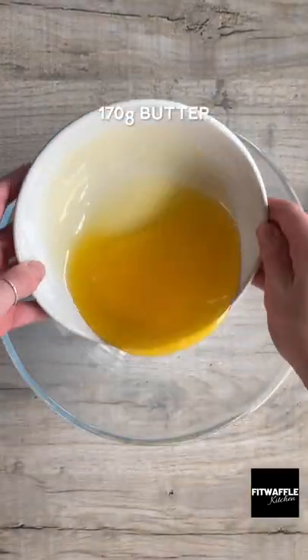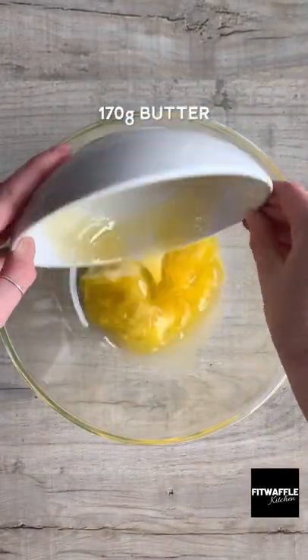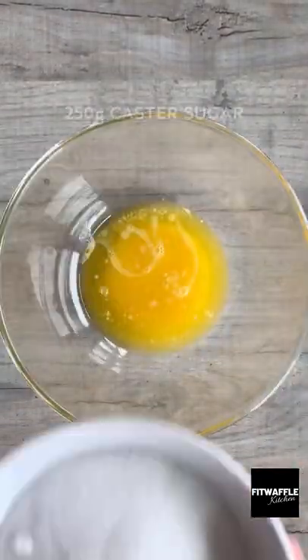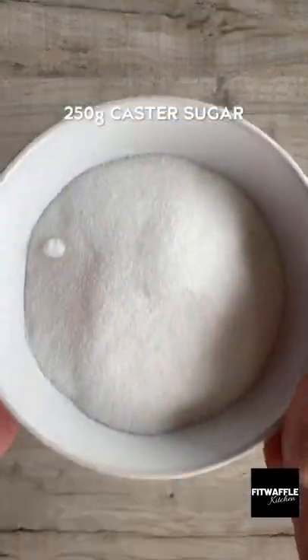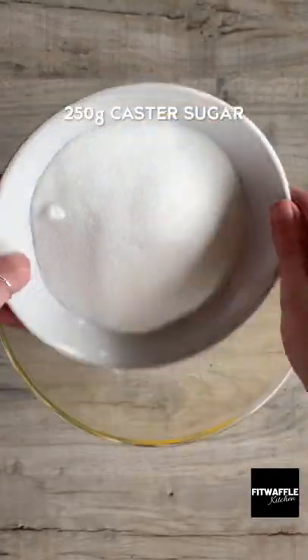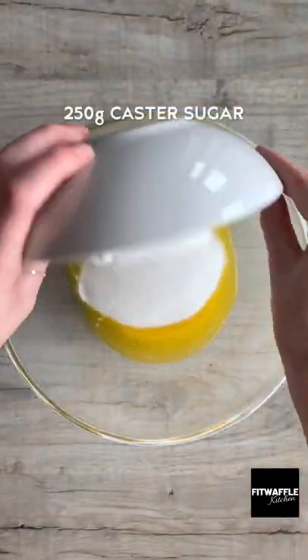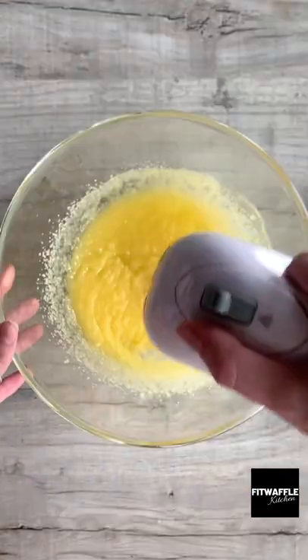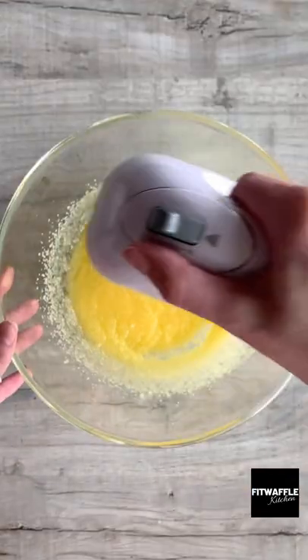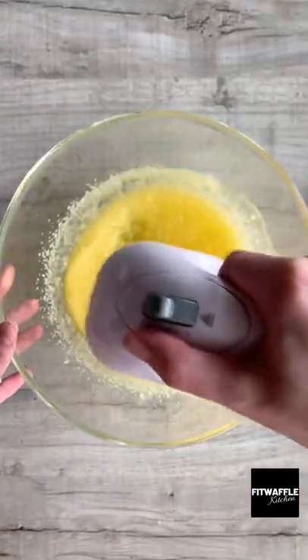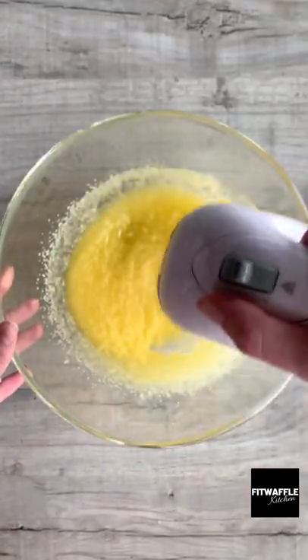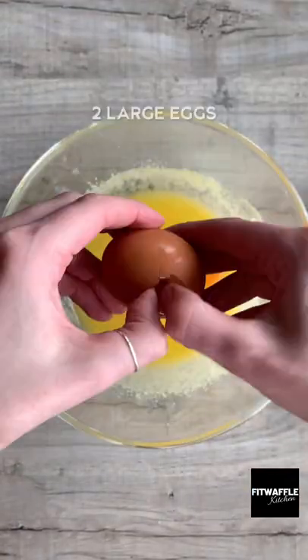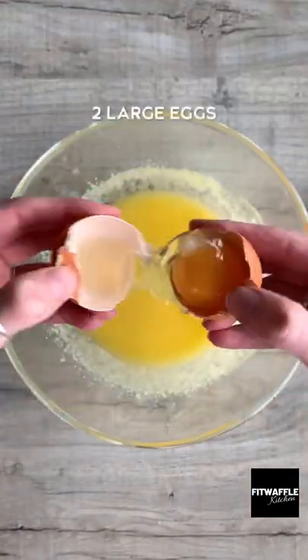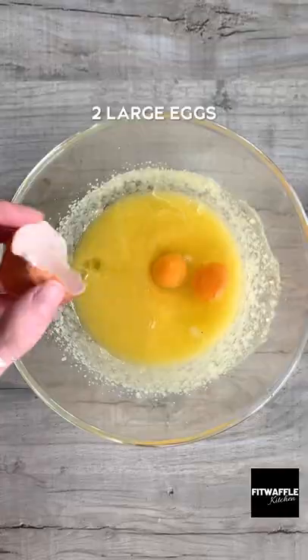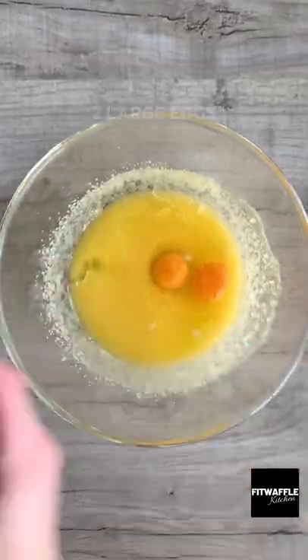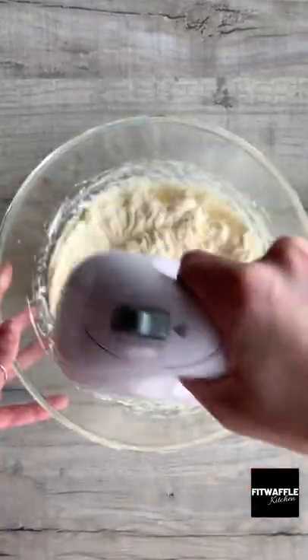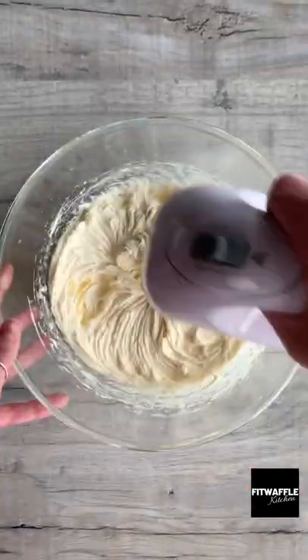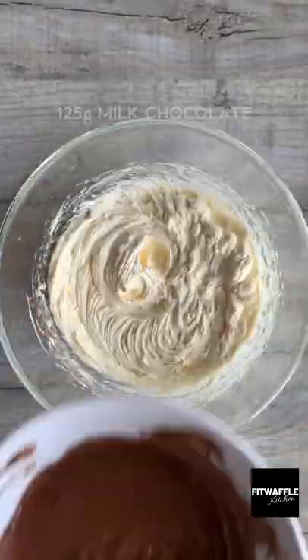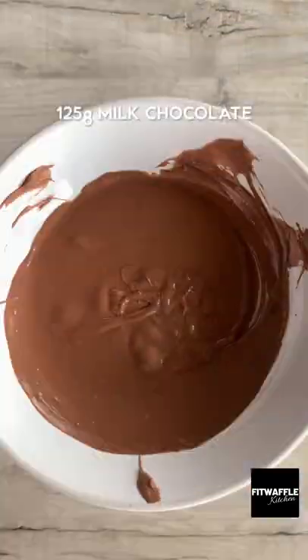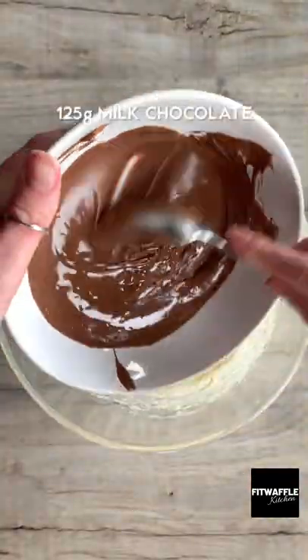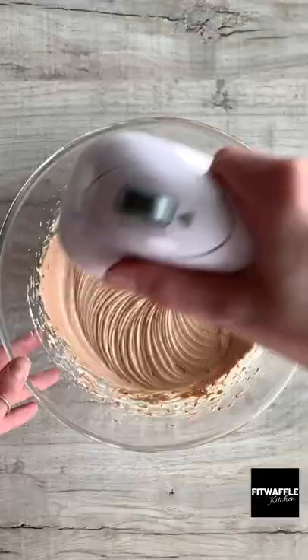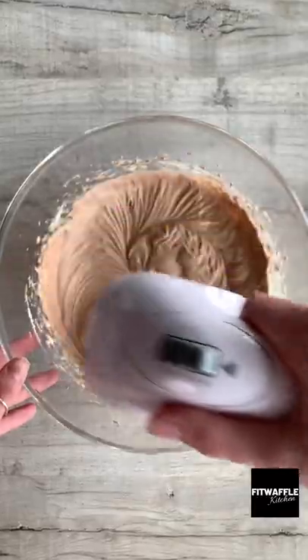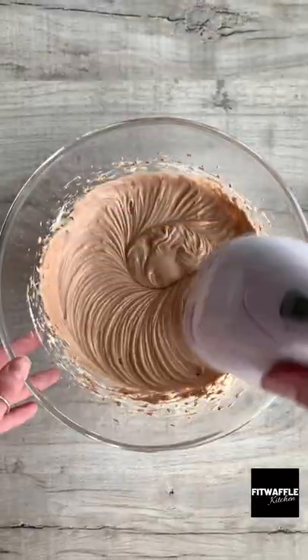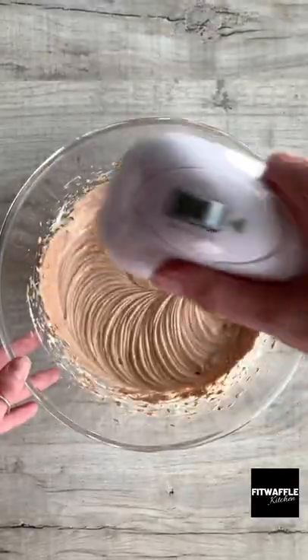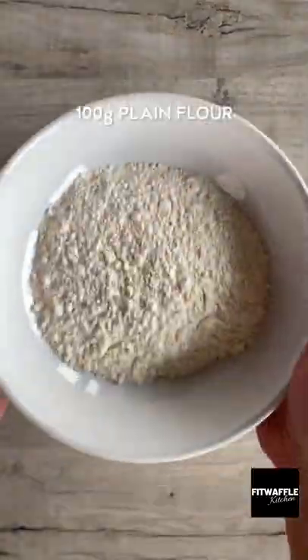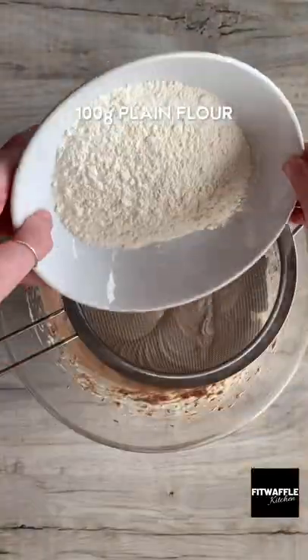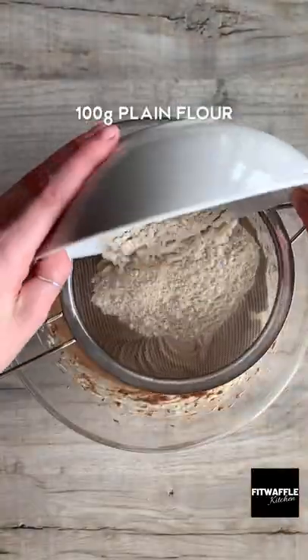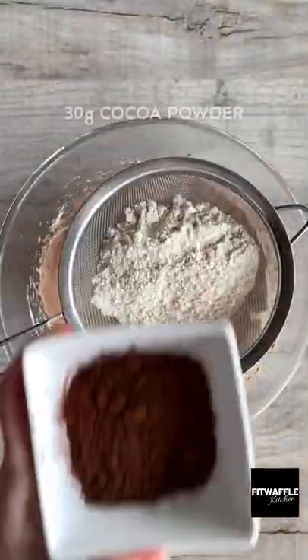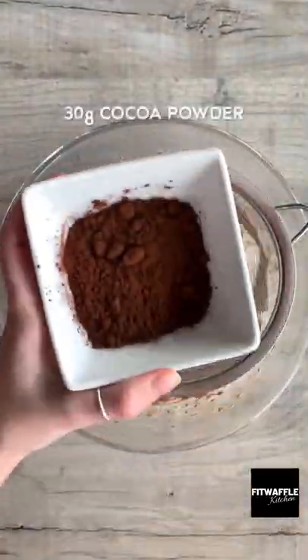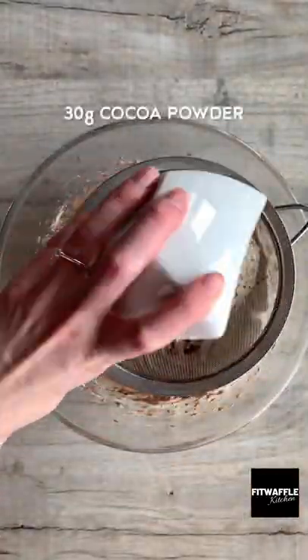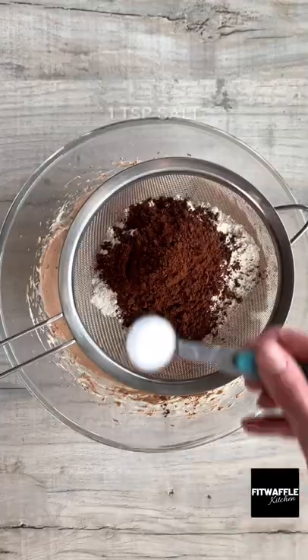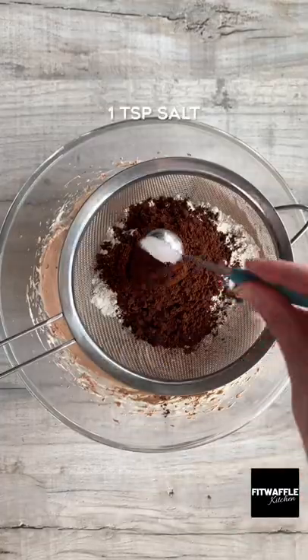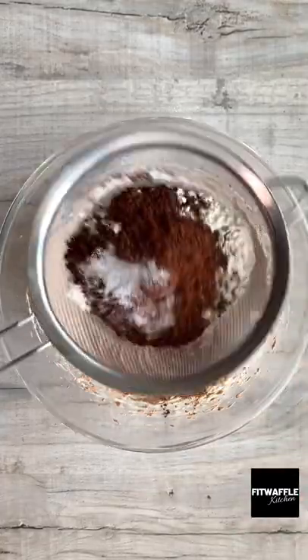For the brownie, add melted butter and caster sugar to a bowl and whisk these together. Then add two eggs and whisk until thick and fluffy. Add melted chocolate and whisk this in, then add plain flour, cocoa powder and salt to a sieve.